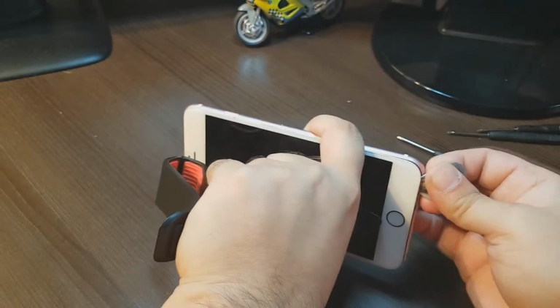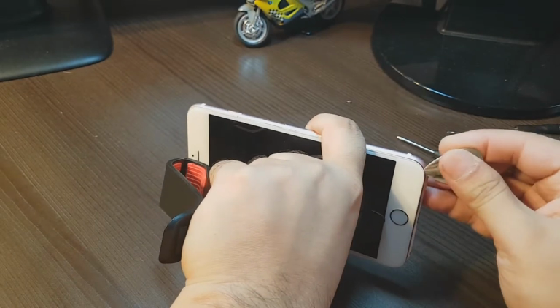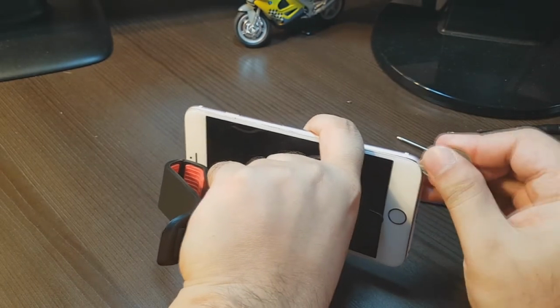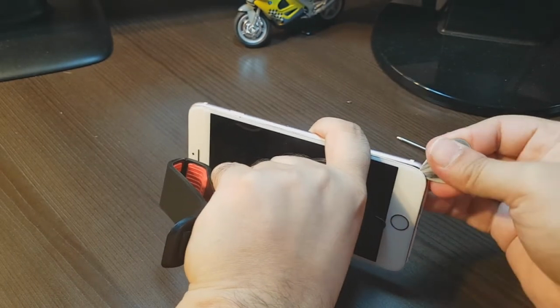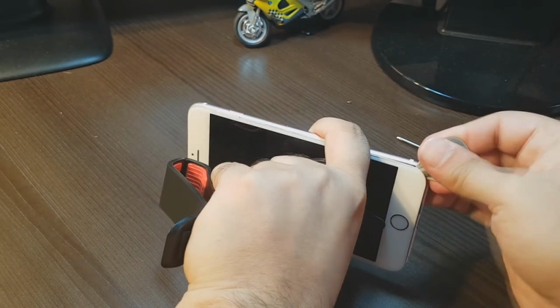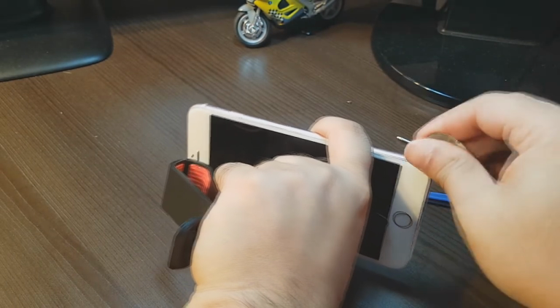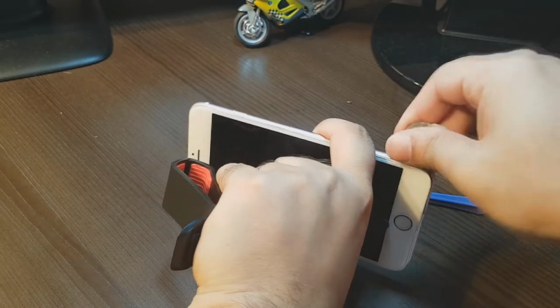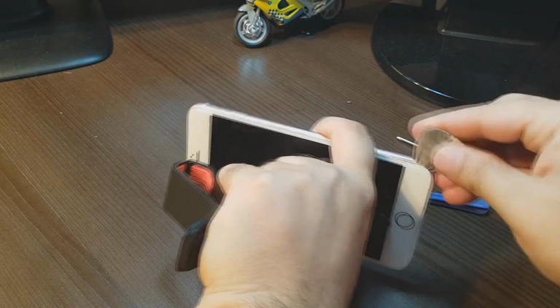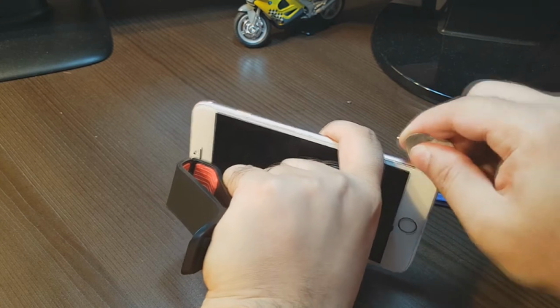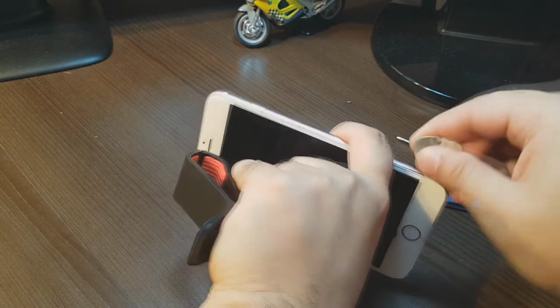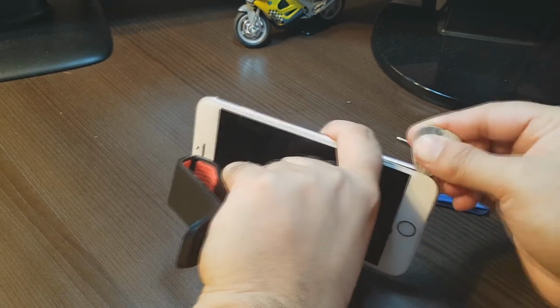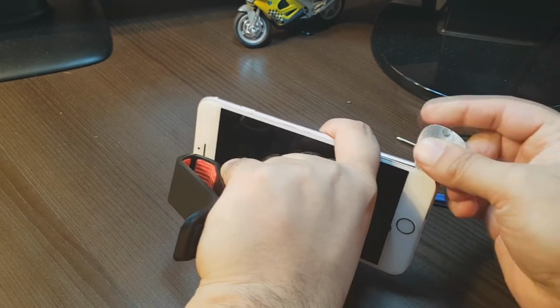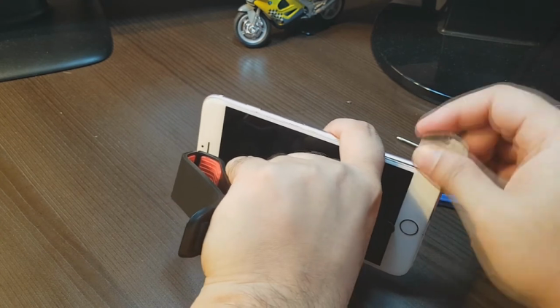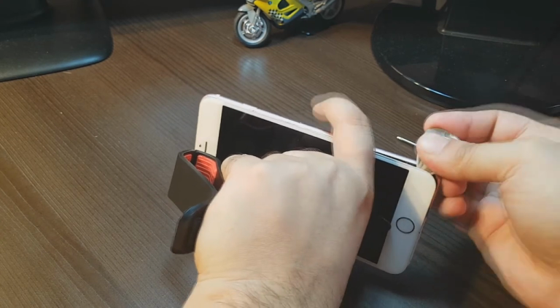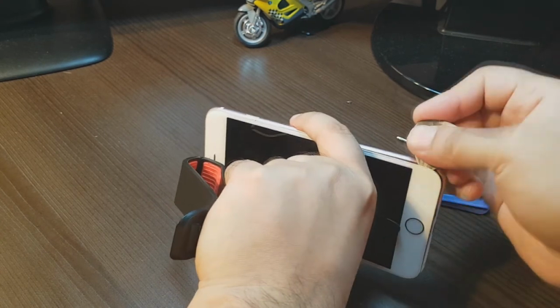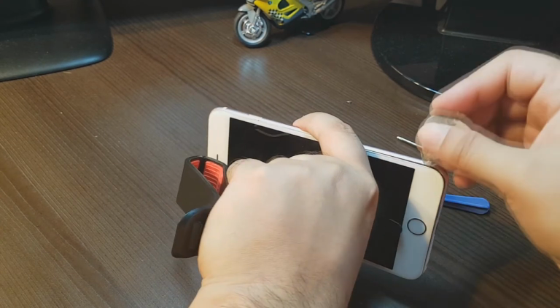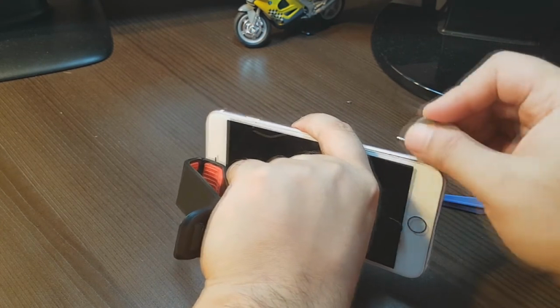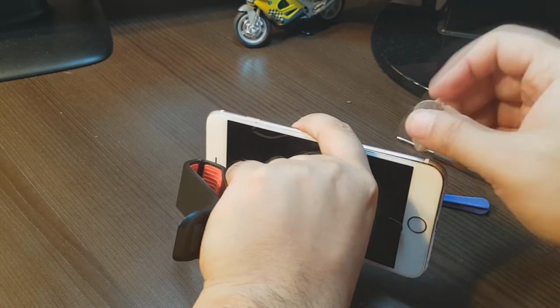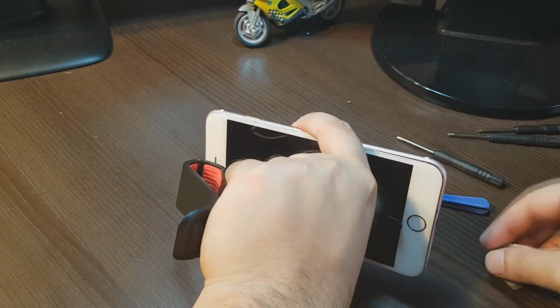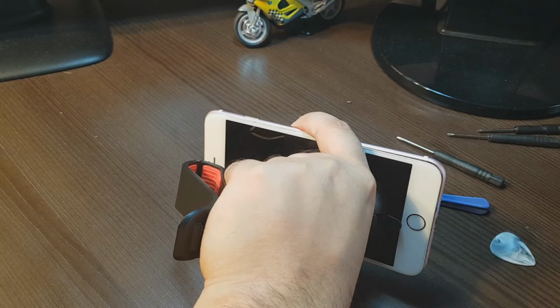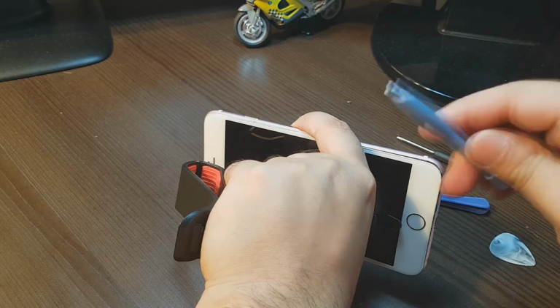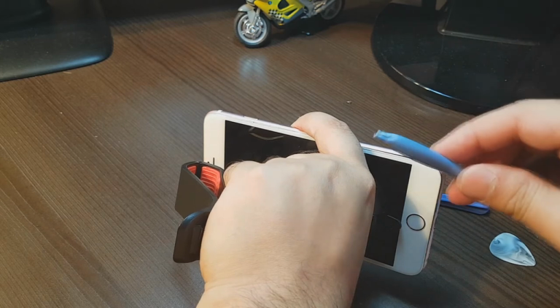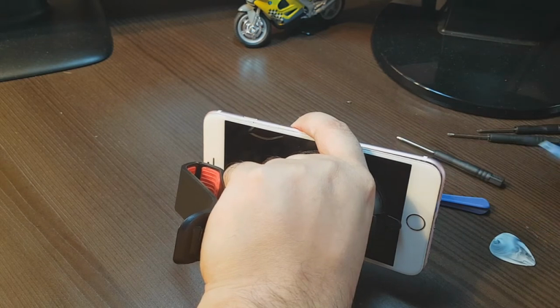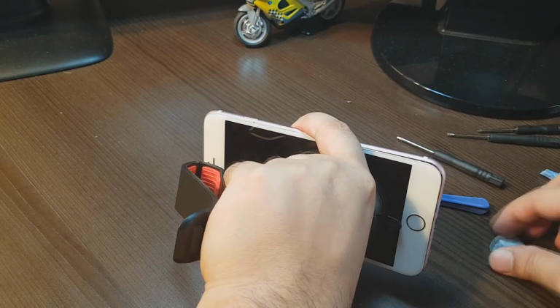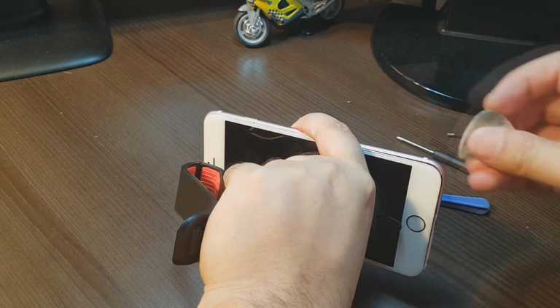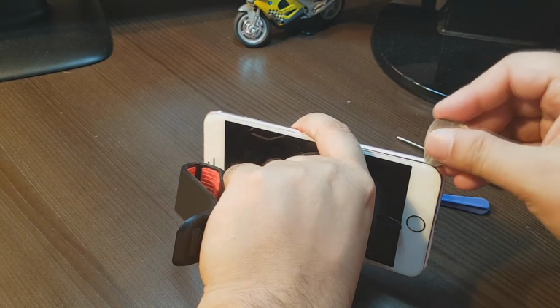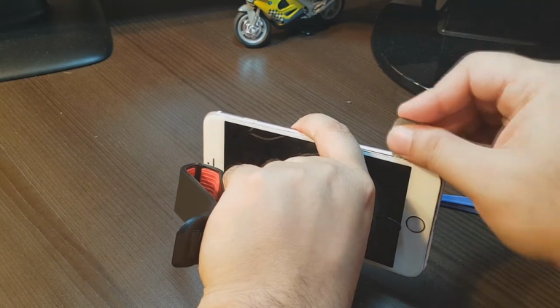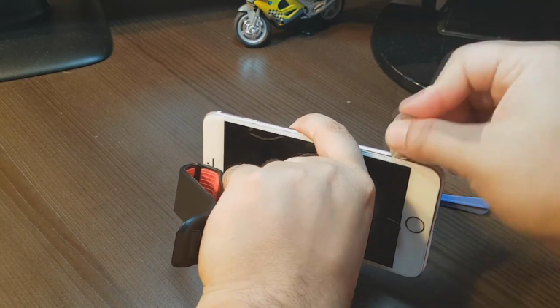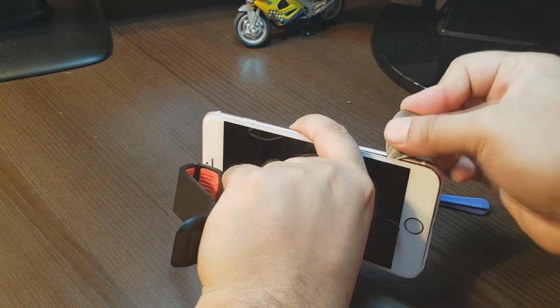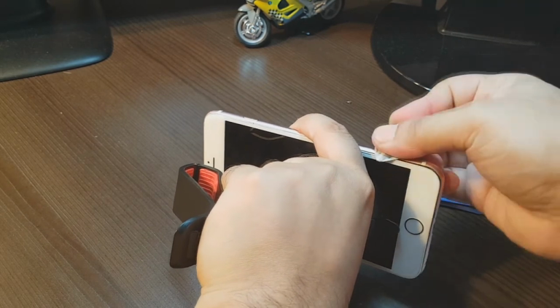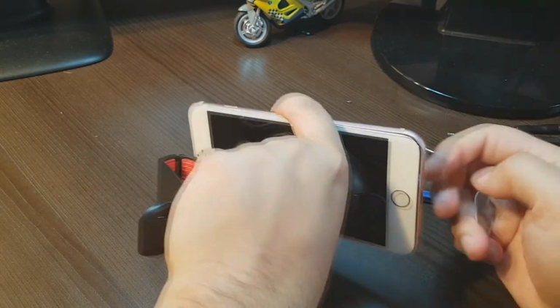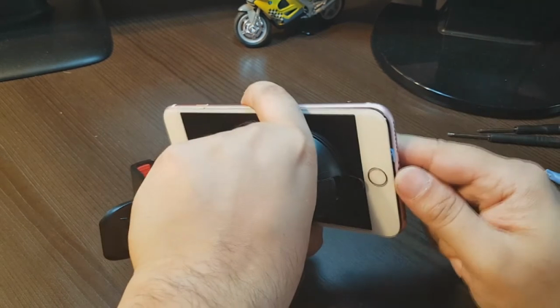It must be very tight because they put some sort of glue in this — I can feel the glue. I already broke some of these tools, so you have to be careful. Don't break the phone.